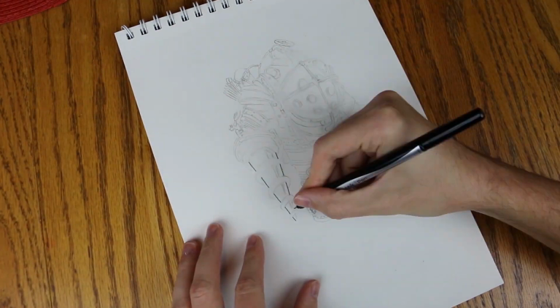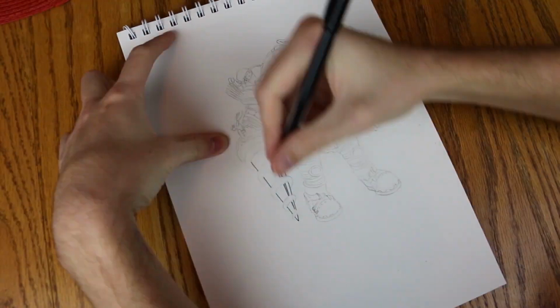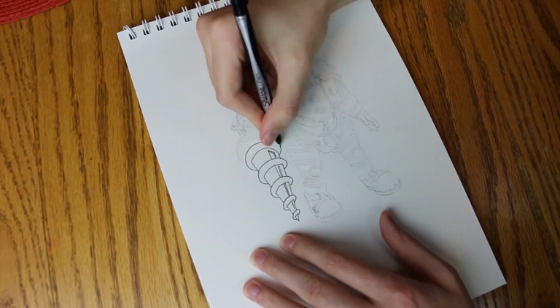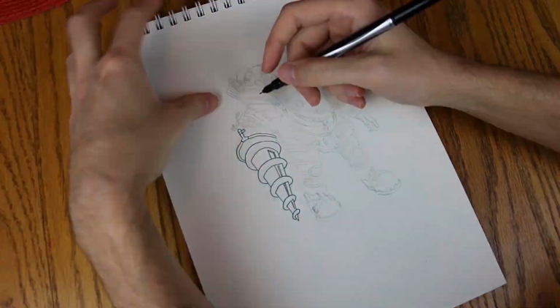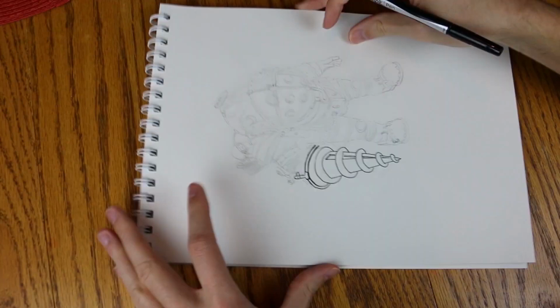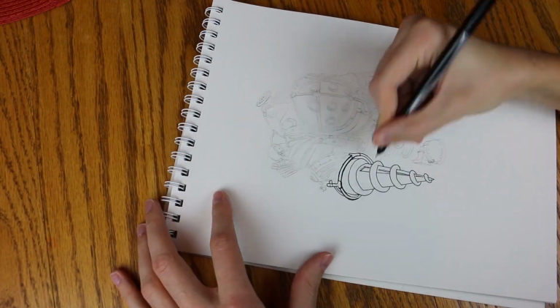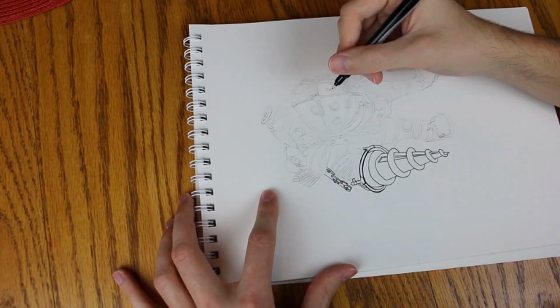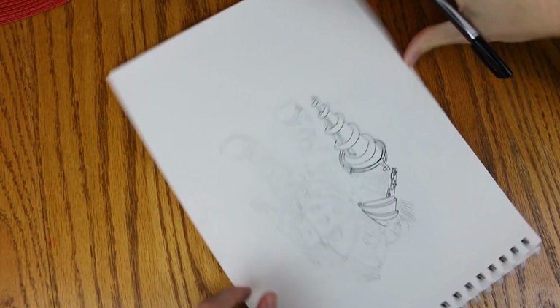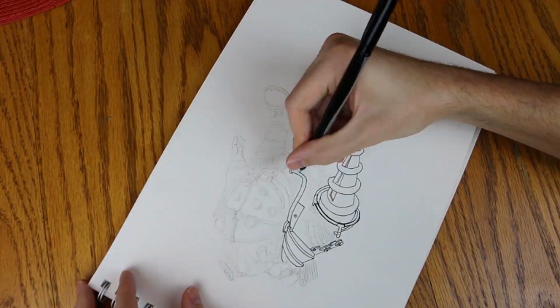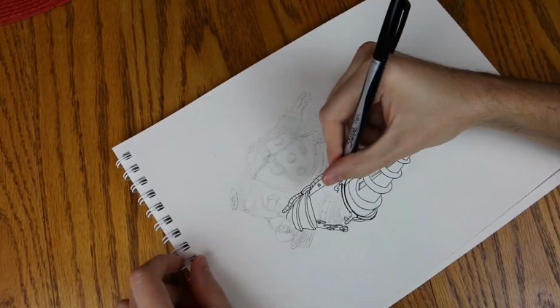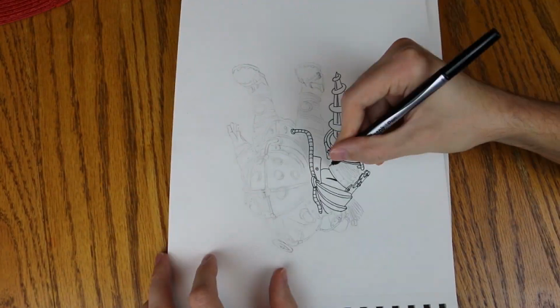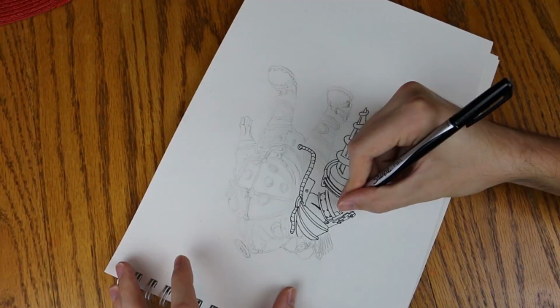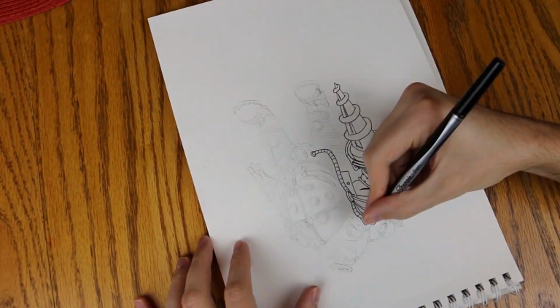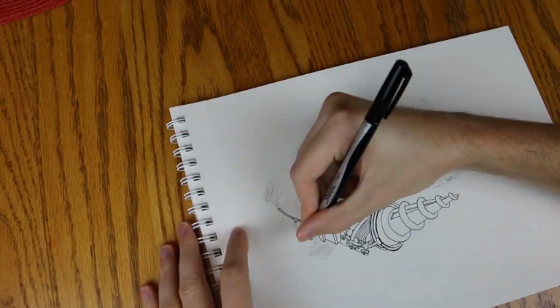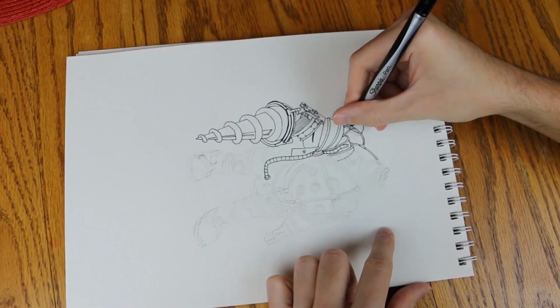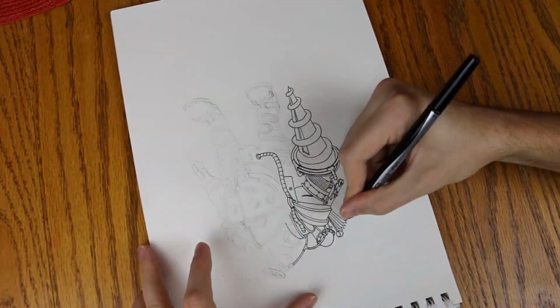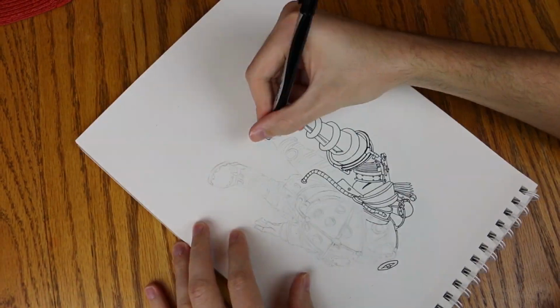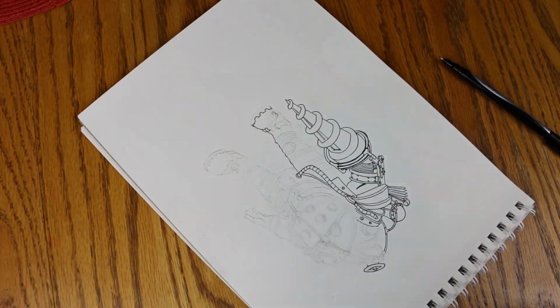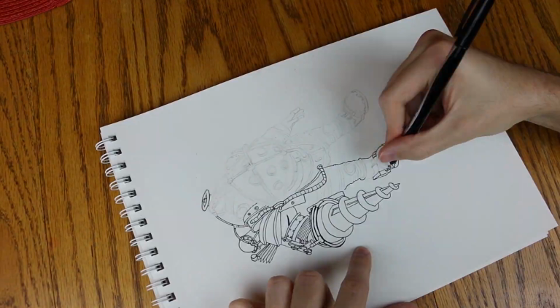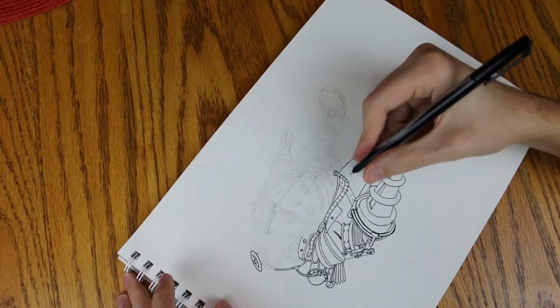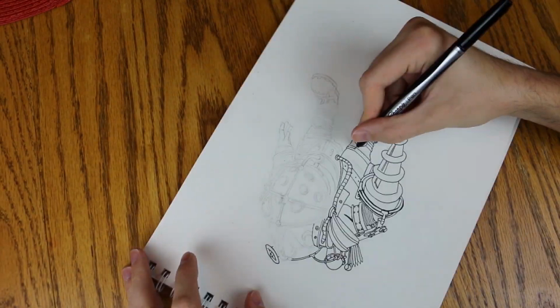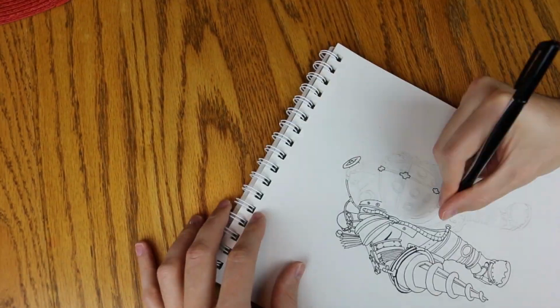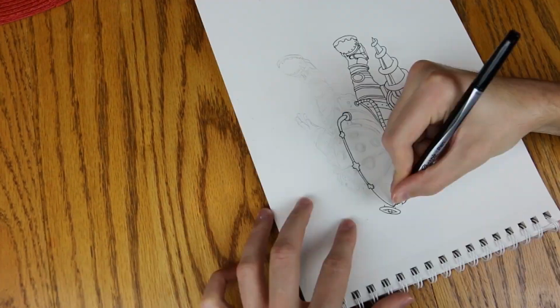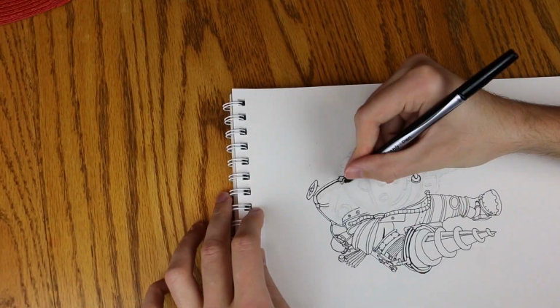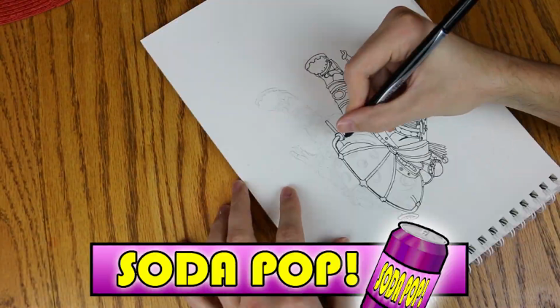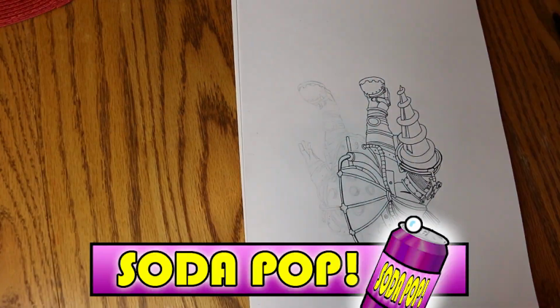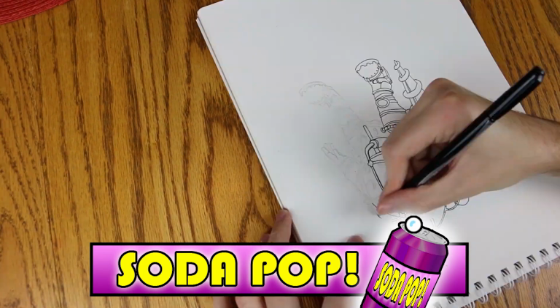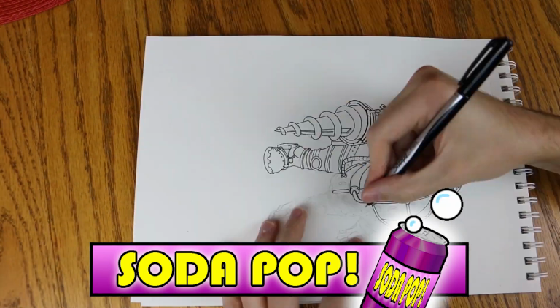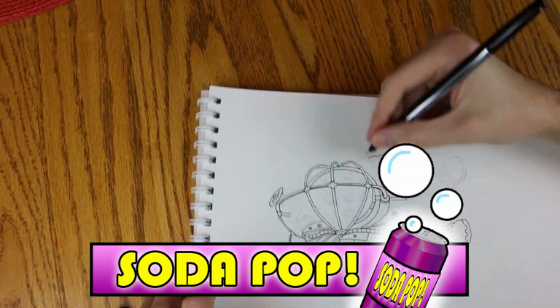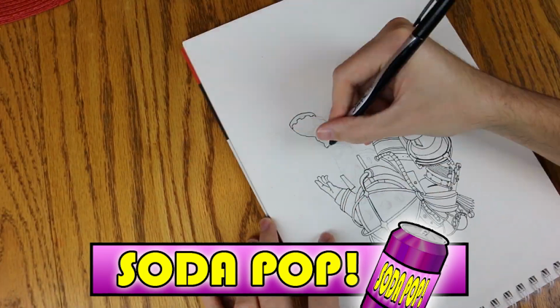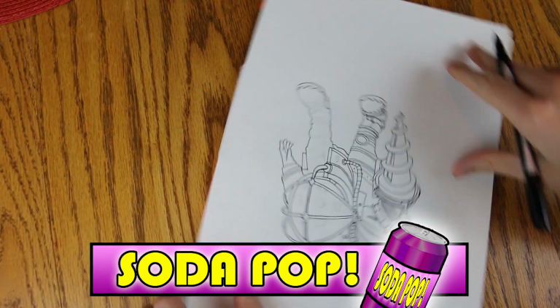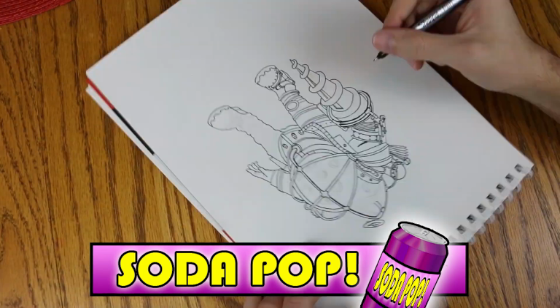Now I'm going to flip the image everywhere, probably causing you to have motion sickness, while I try my hardest not to mess up any of the lines. I'm just going to trace every line with this marker to make sure all of the details pop. Speaking of pop, this video is sponsored by Soda Pop. Soda Pop! If you're not drinking Soda Pop, then screw you.